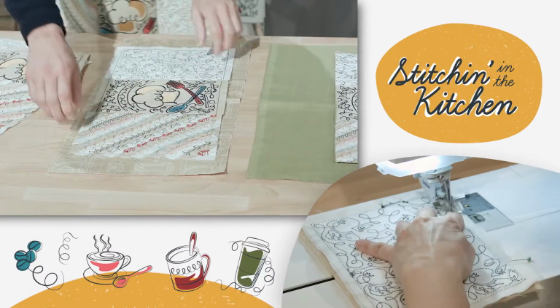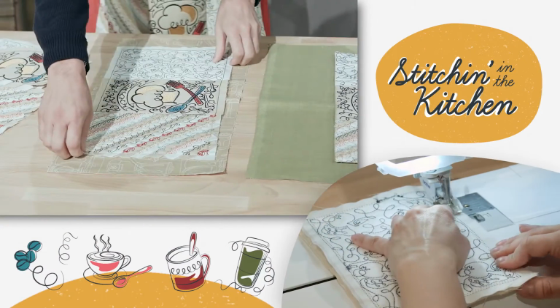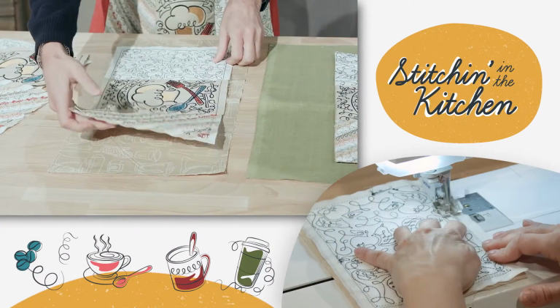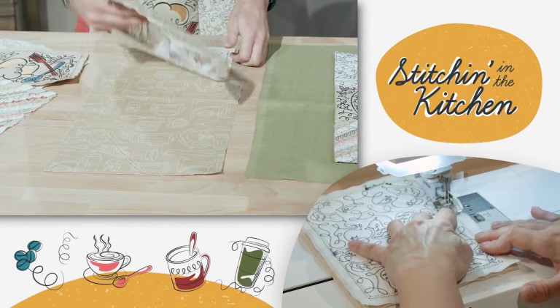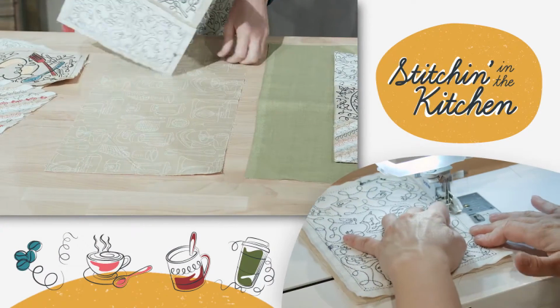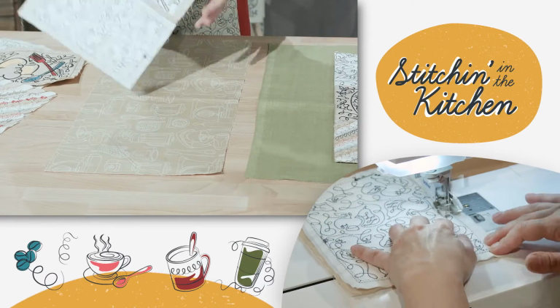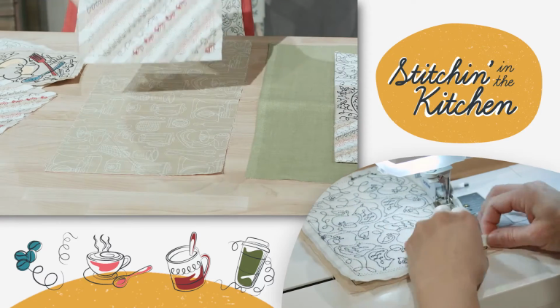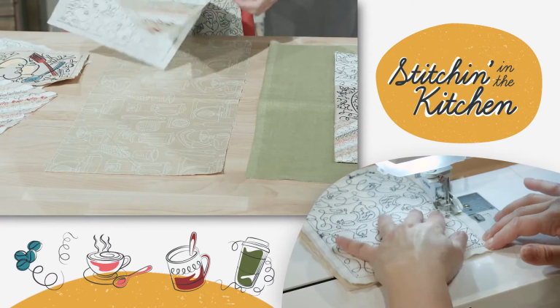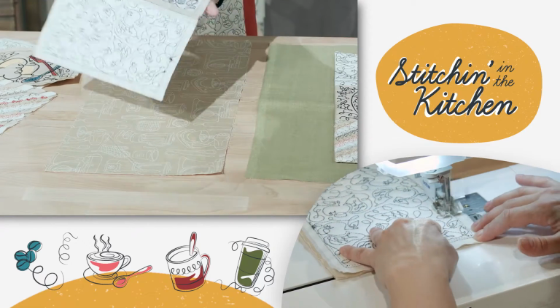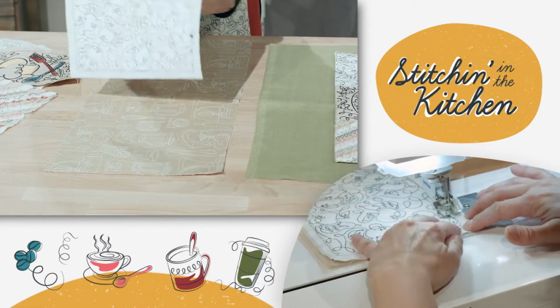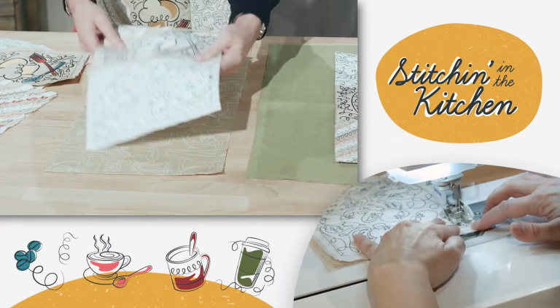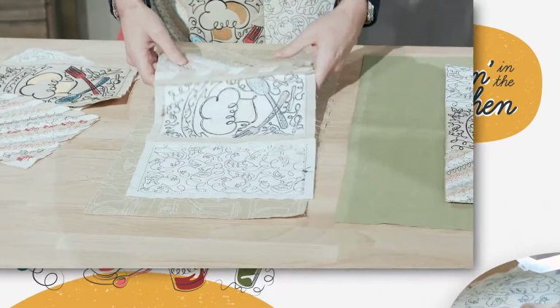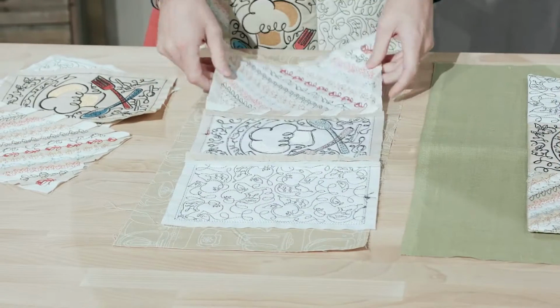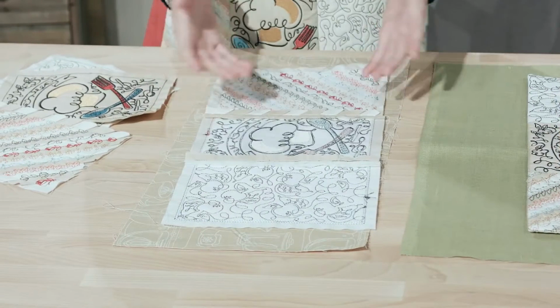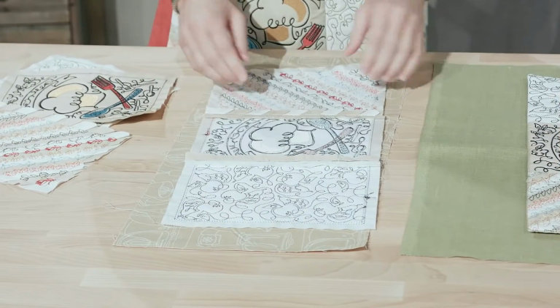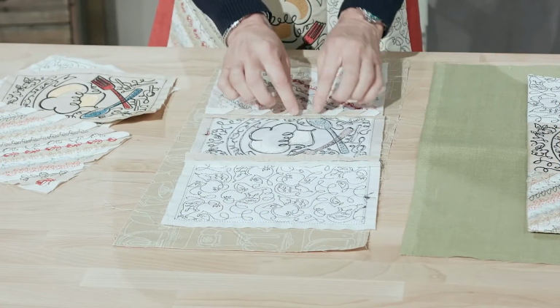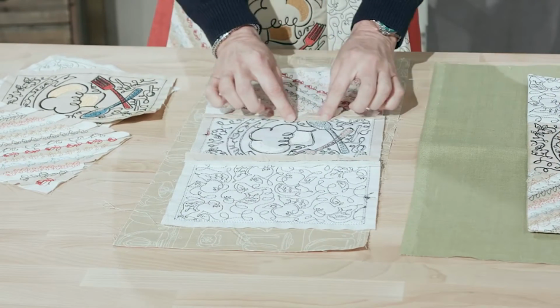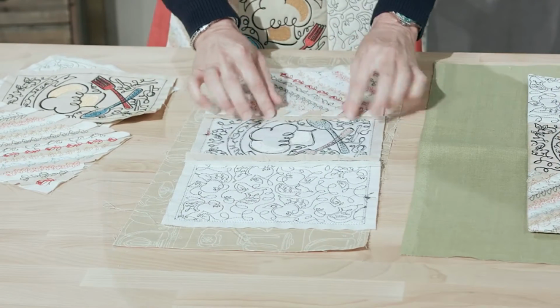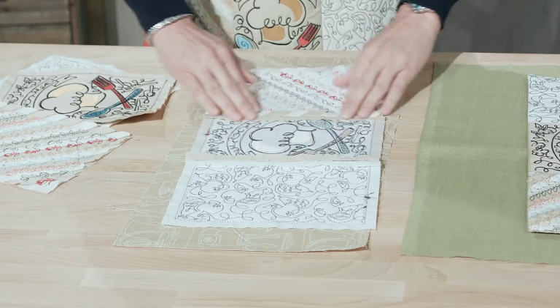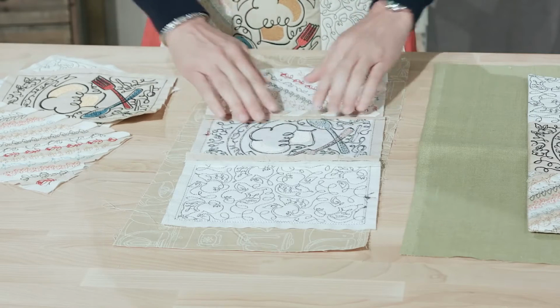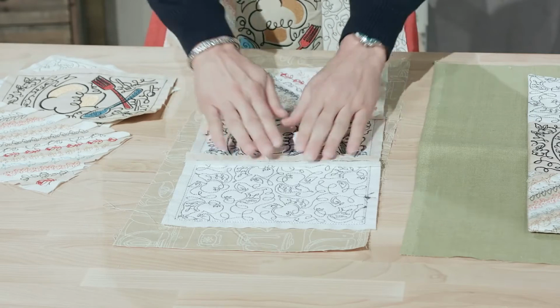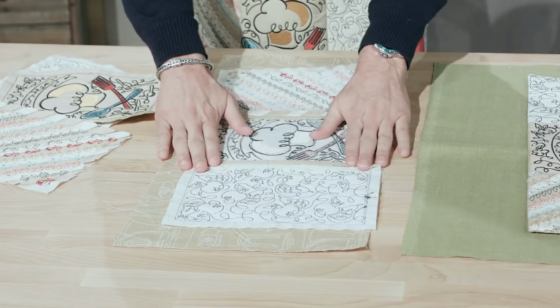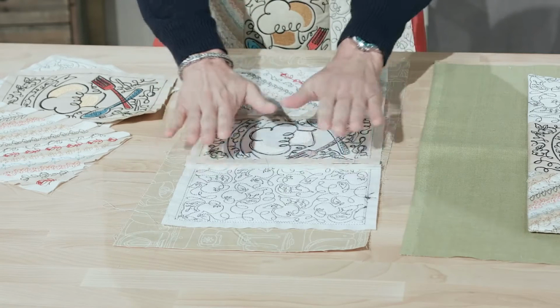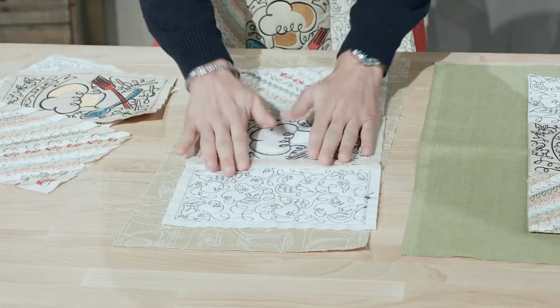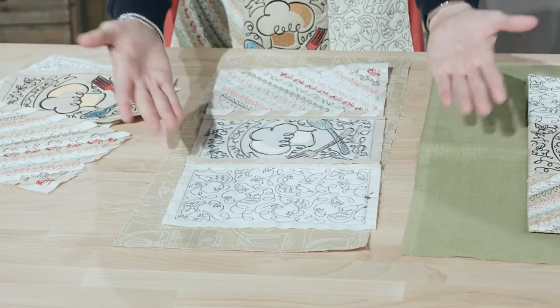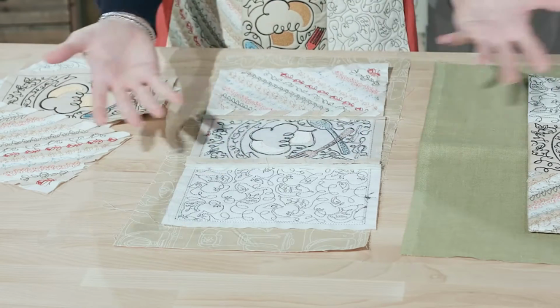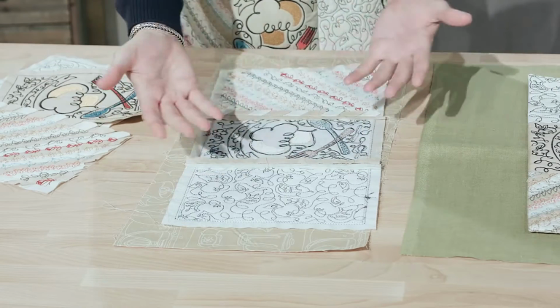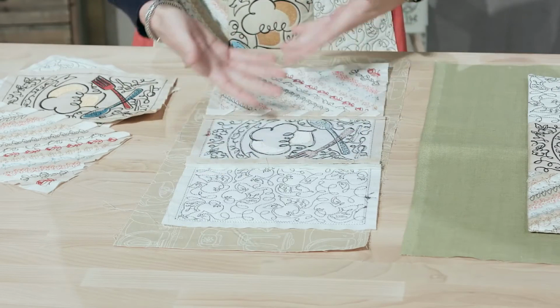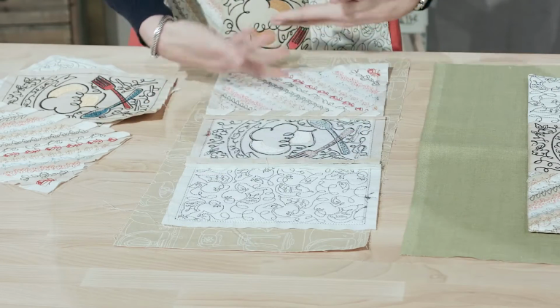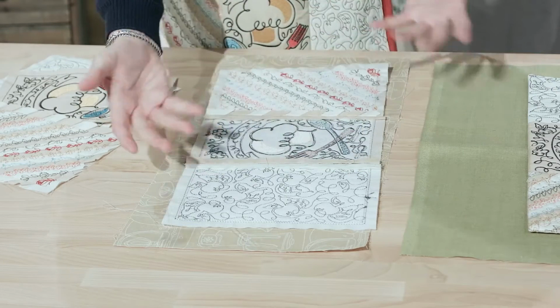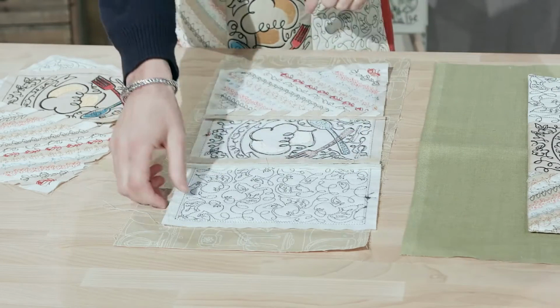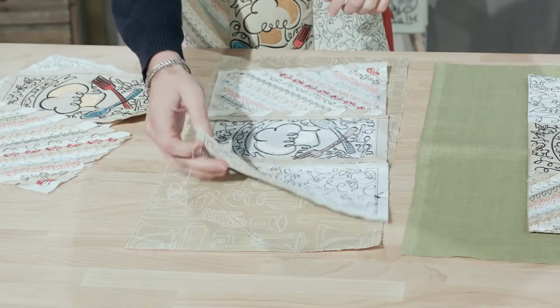So we're going to sew these together, just like you would any other quilt. We can see here that we have sewn these together. As we always do for standard quilting, we butterfly our seams open, as you can see here.